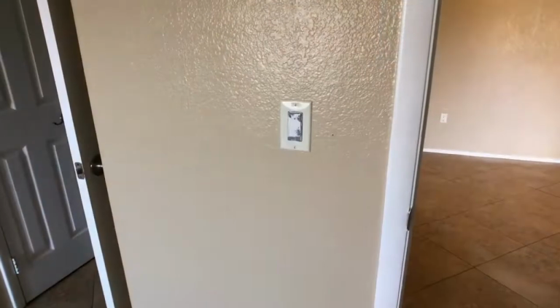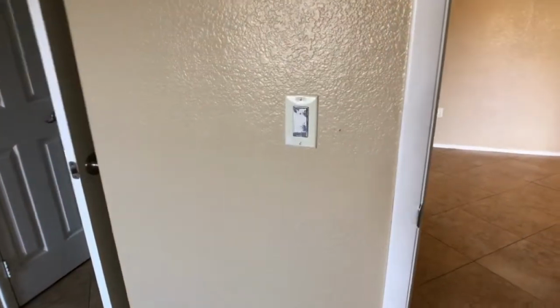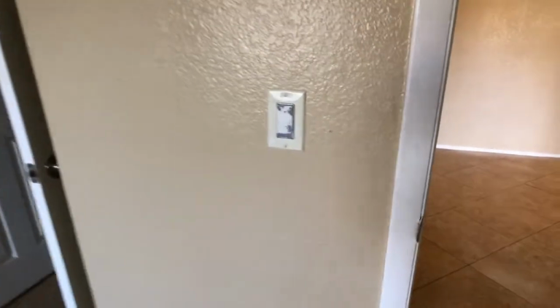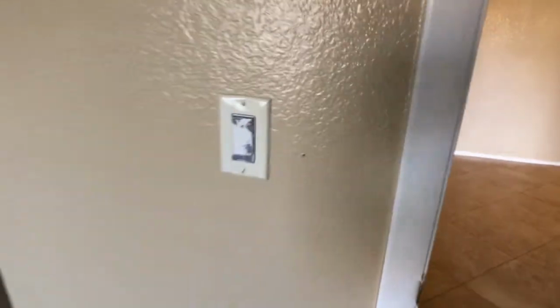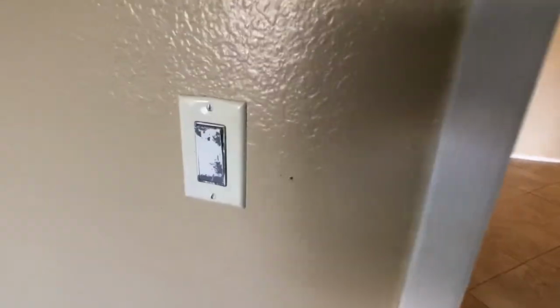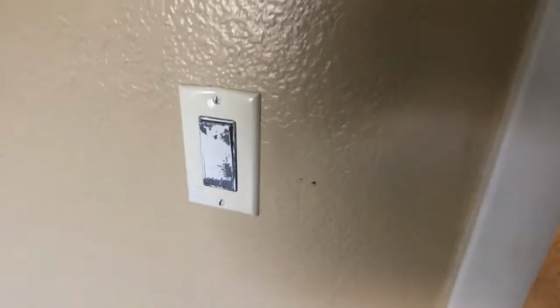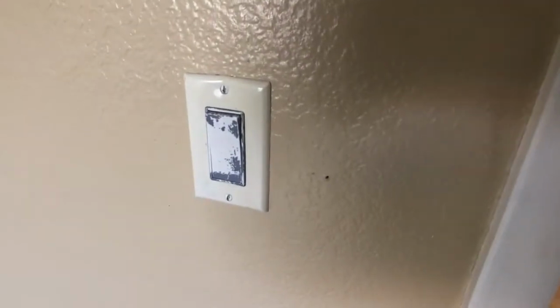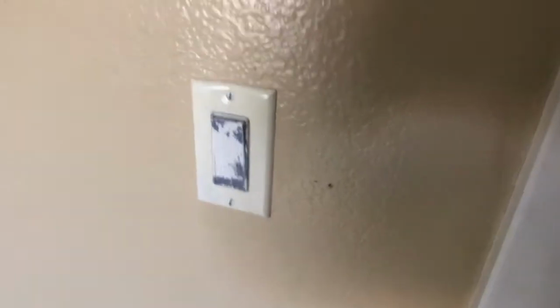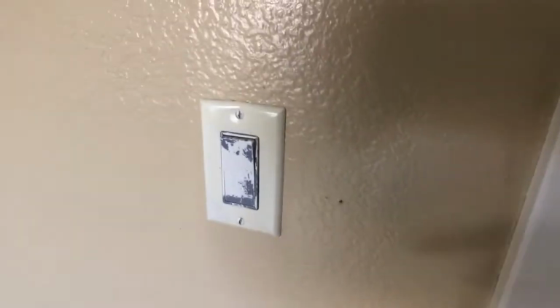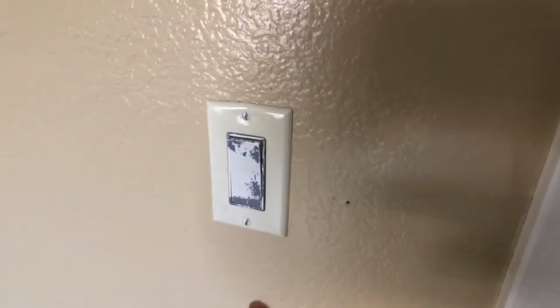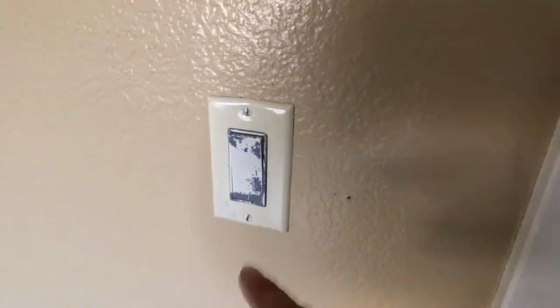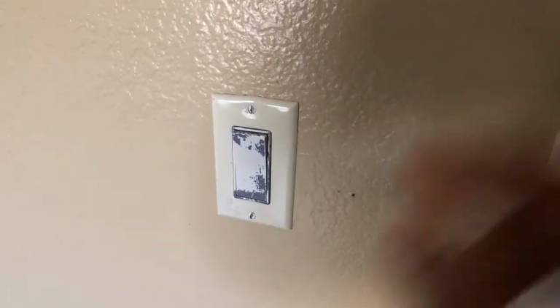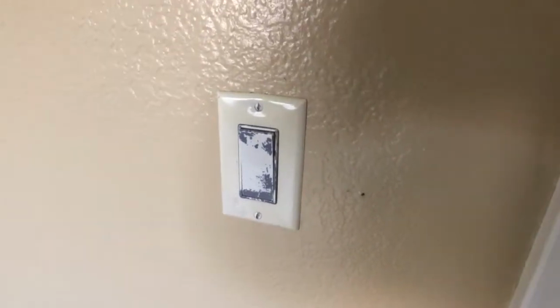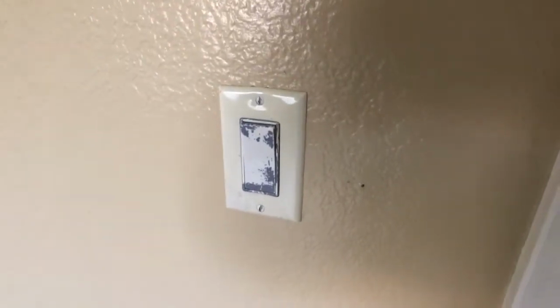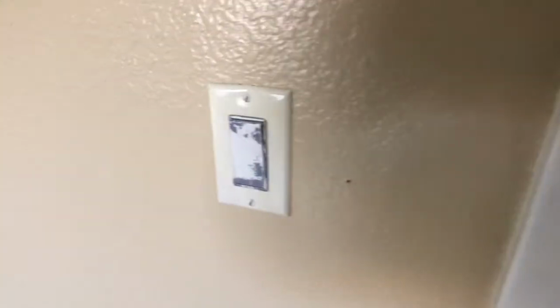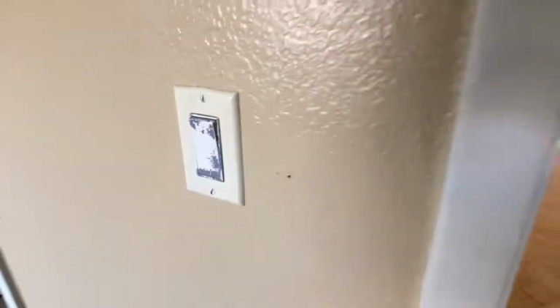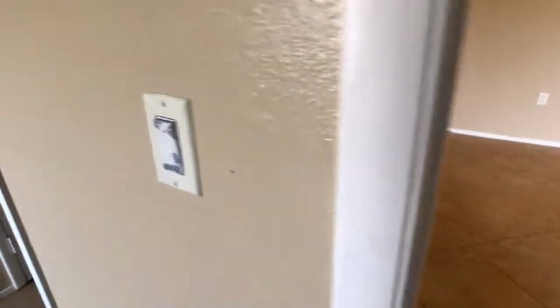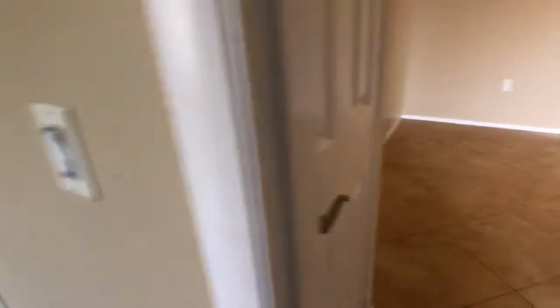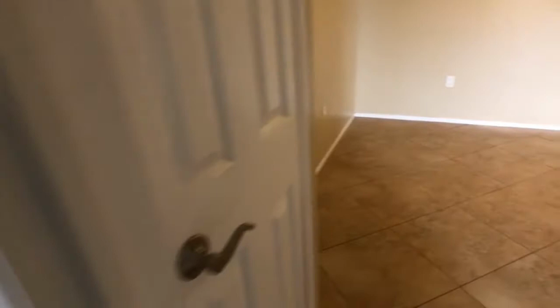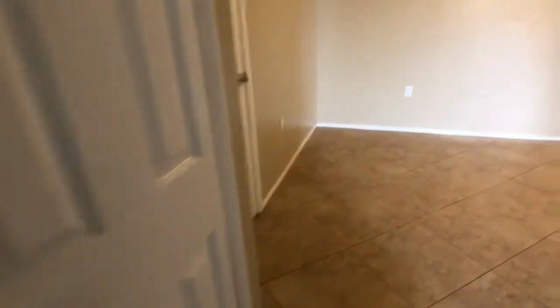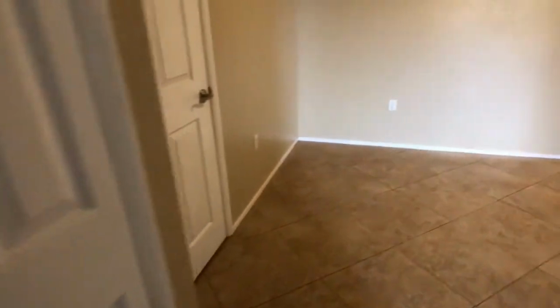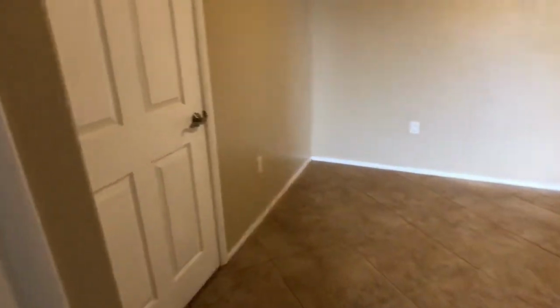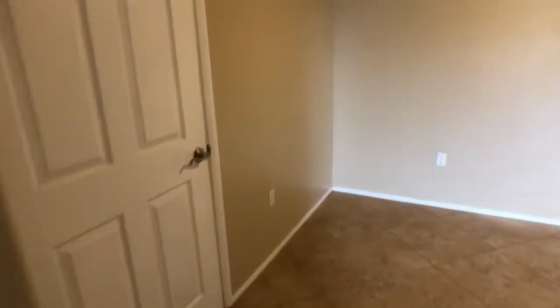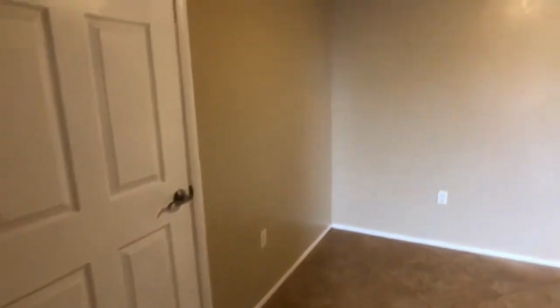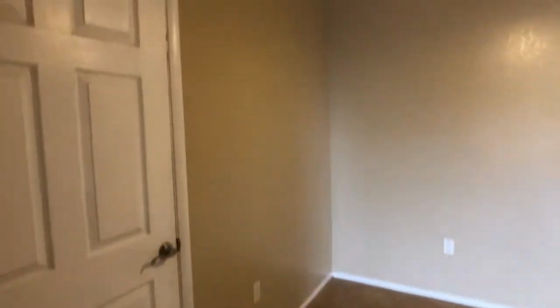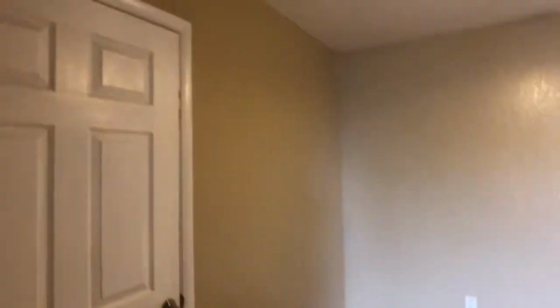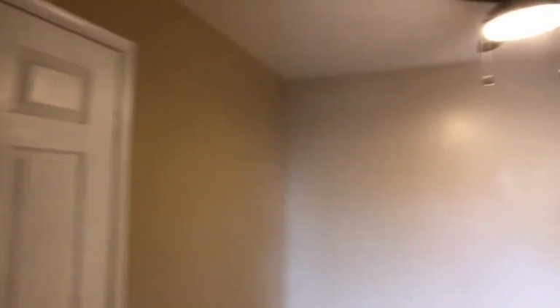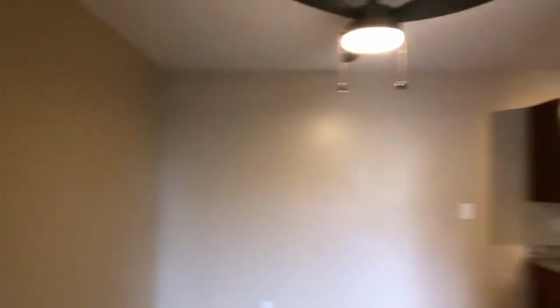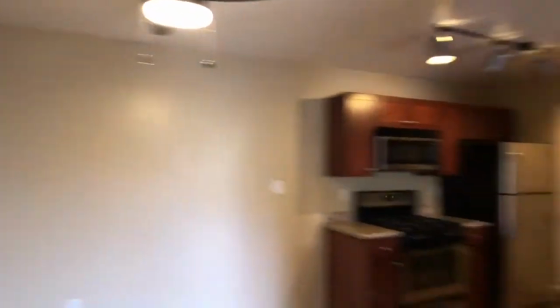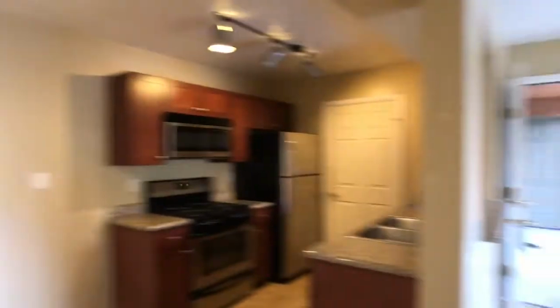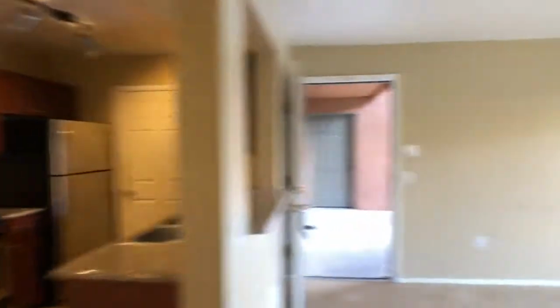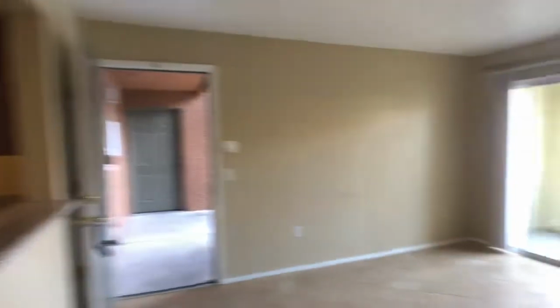It looks like at one point somebody tried to paint and they tried to scrape it off, but you can always just replace that whole receptacle. Again, that's the bathroom. Check out the patio next.